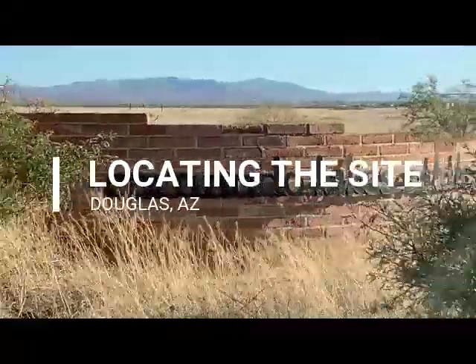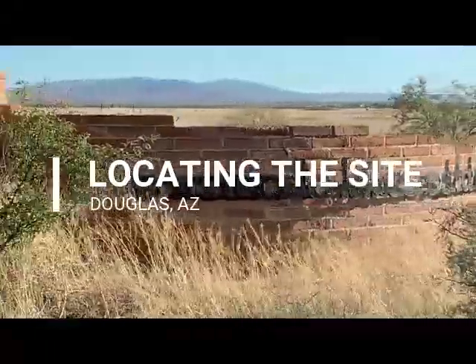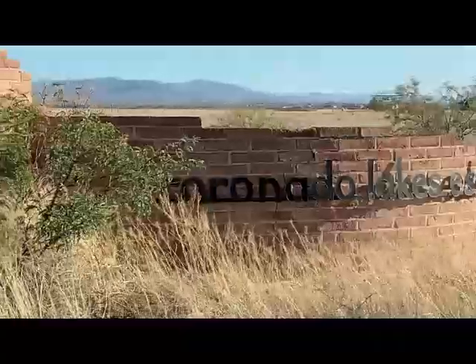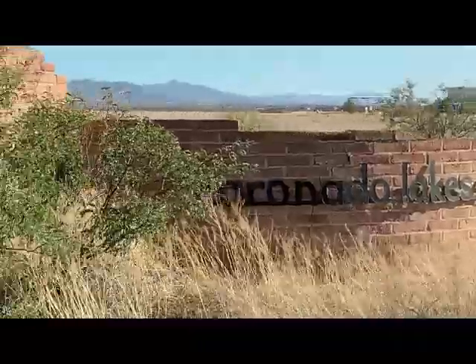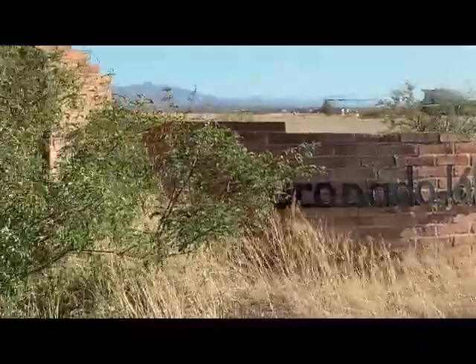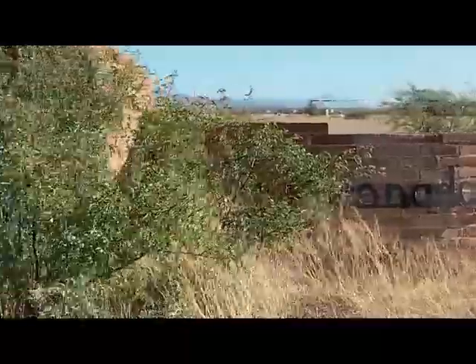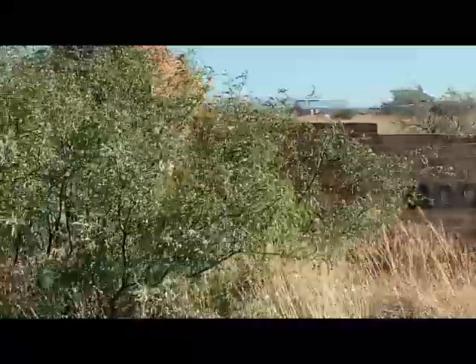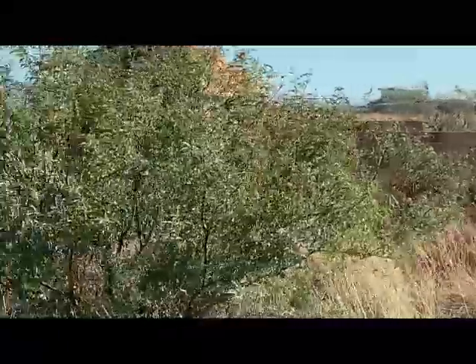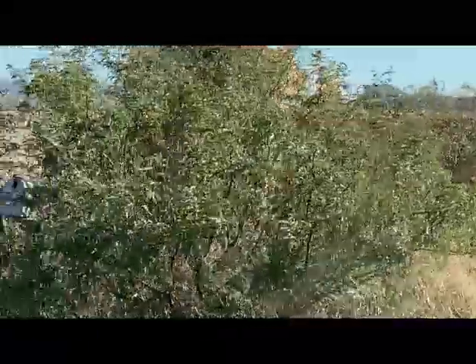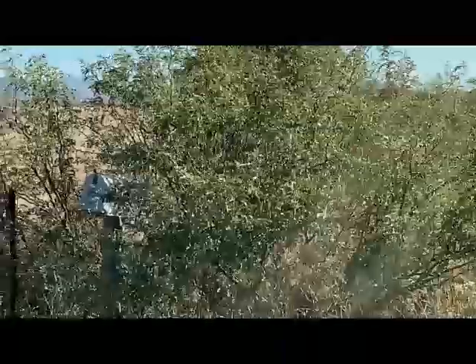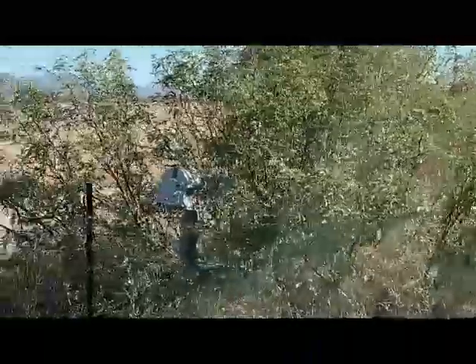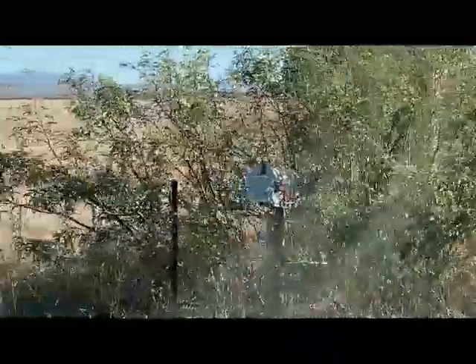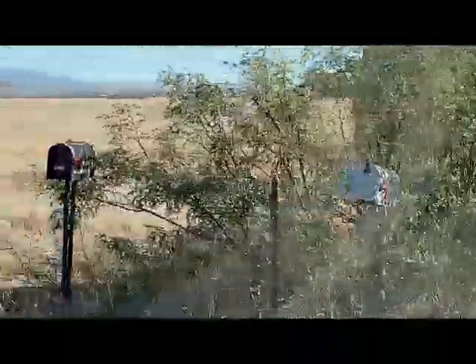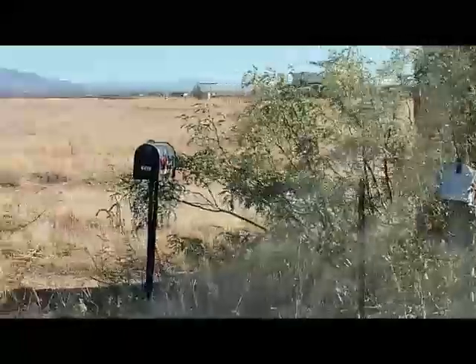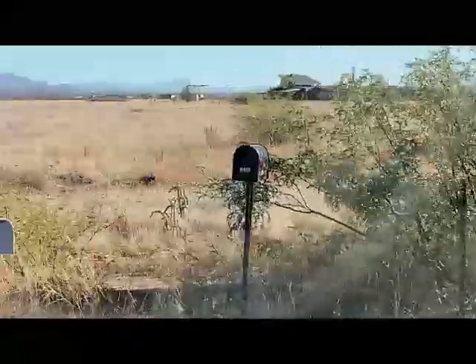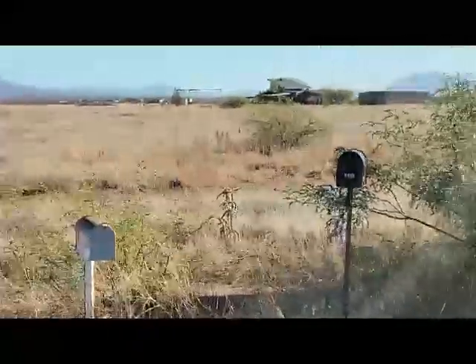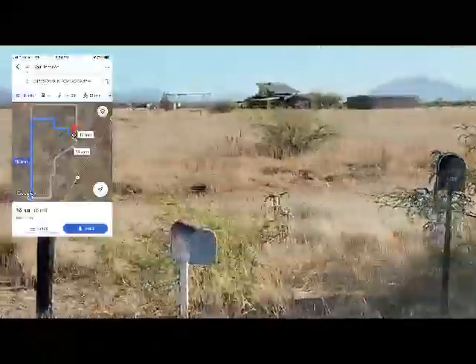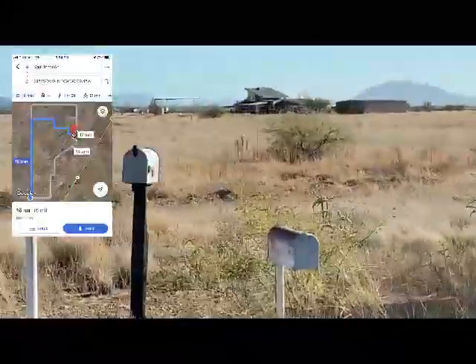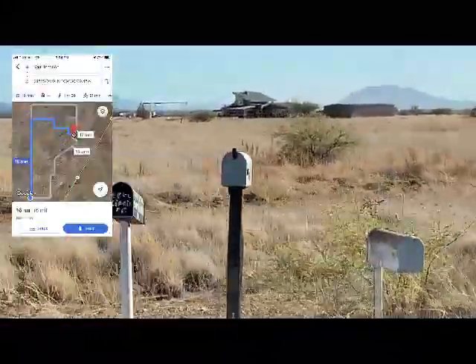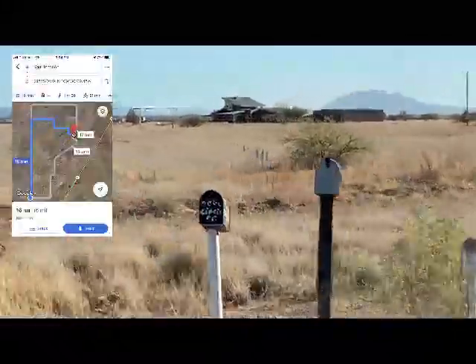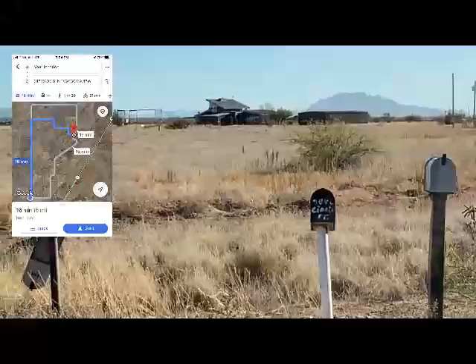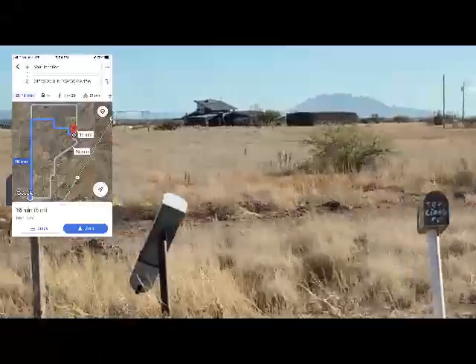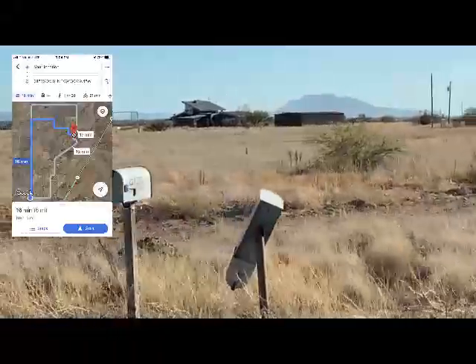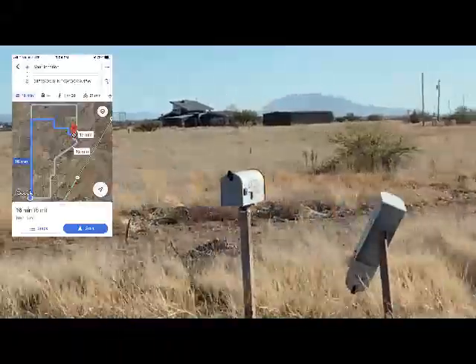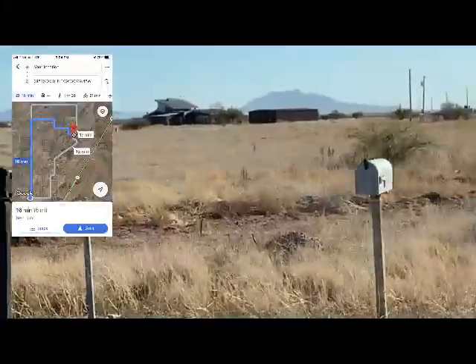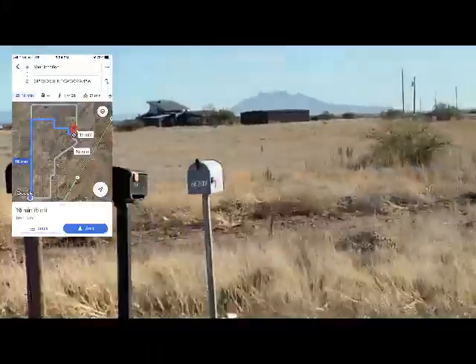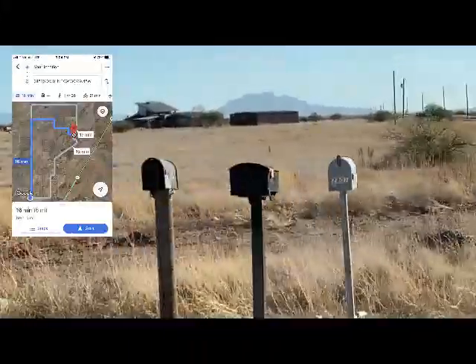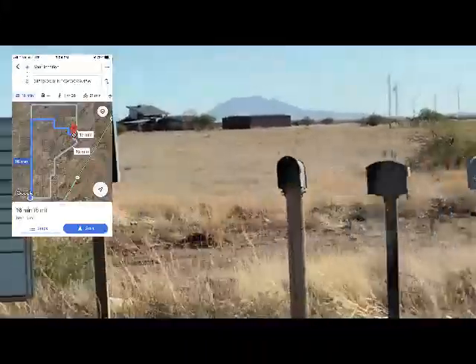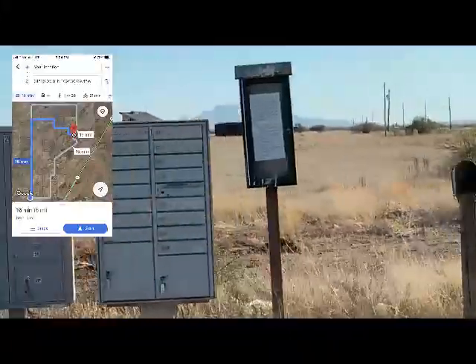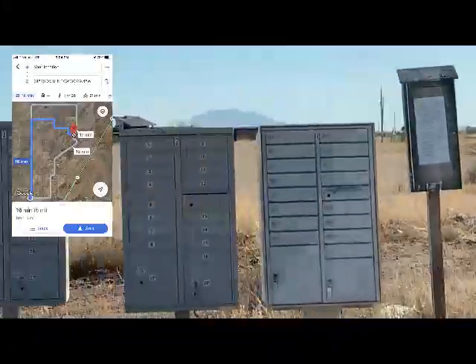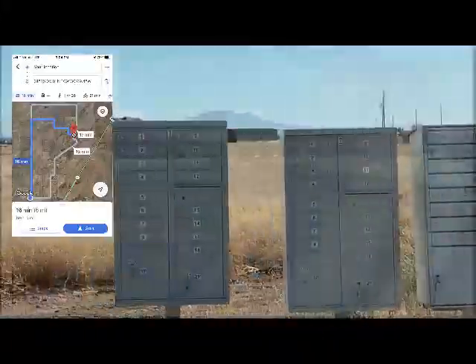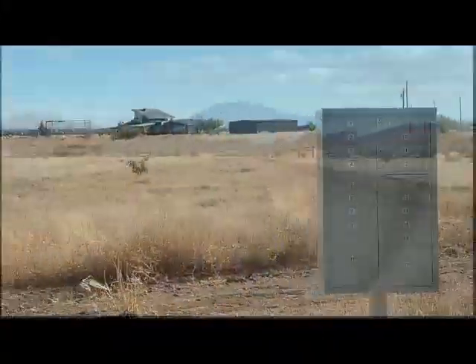Somebody had plans for a big estate. This is where all the mailboxes are, like this area.